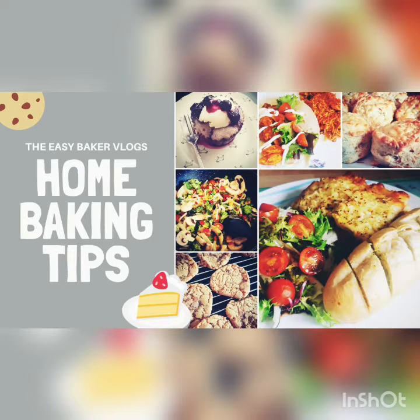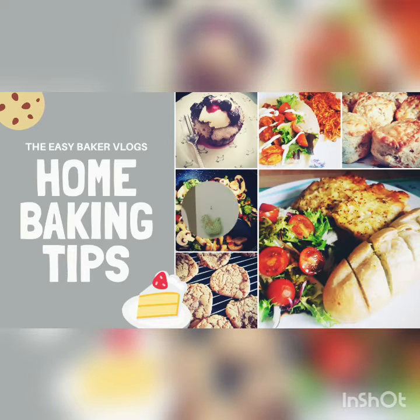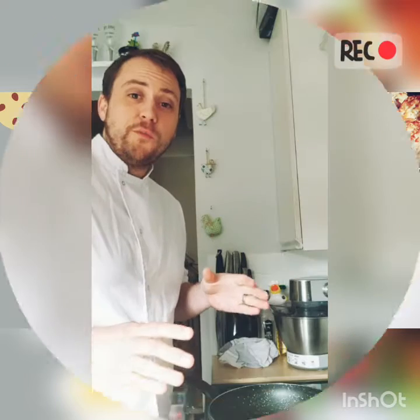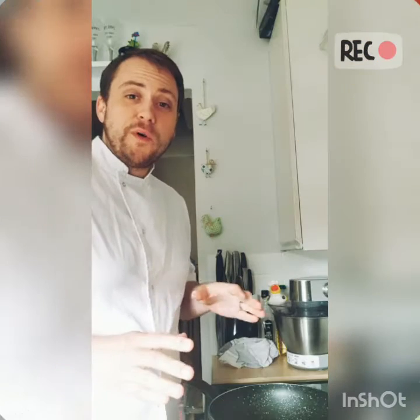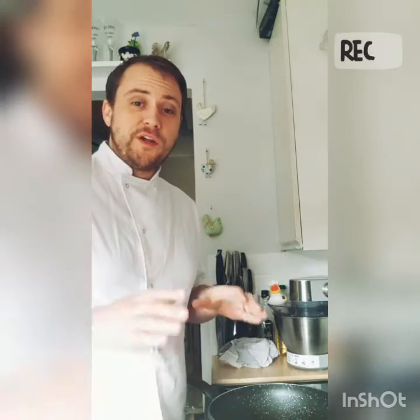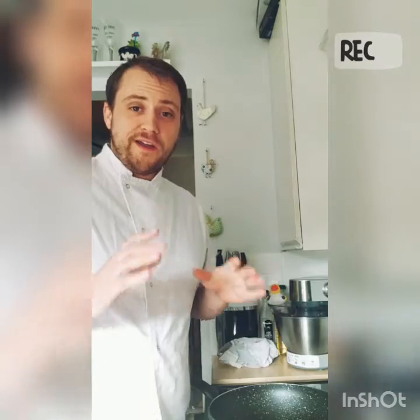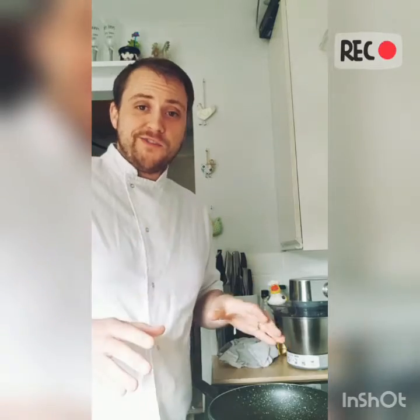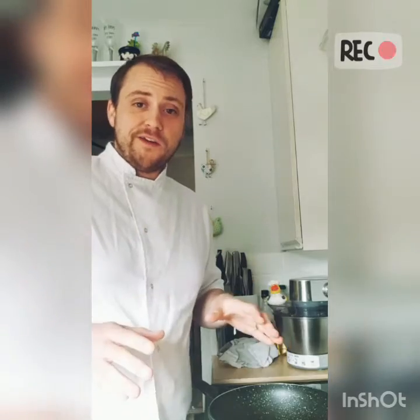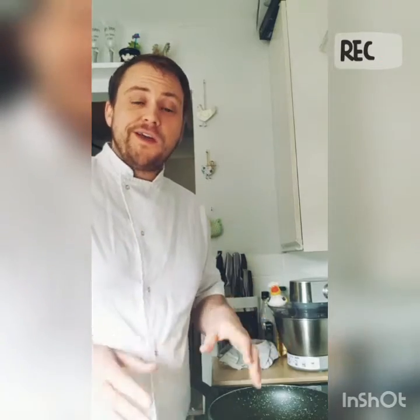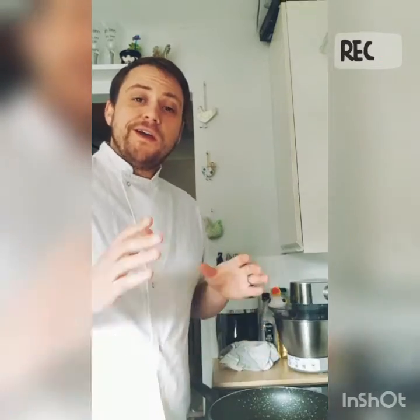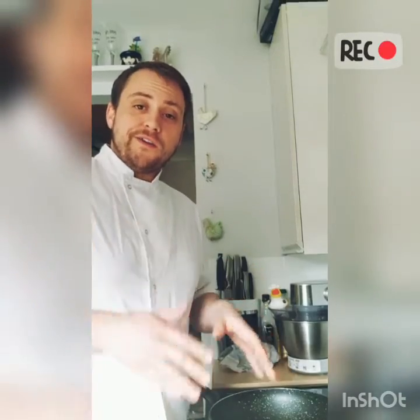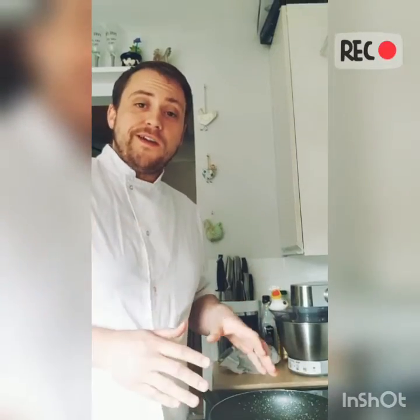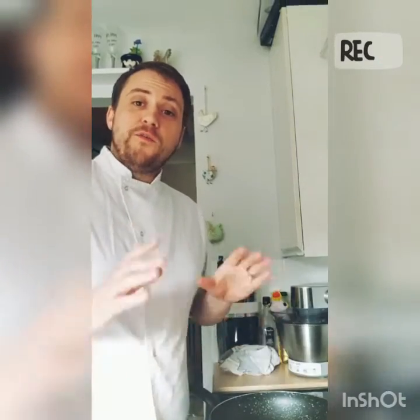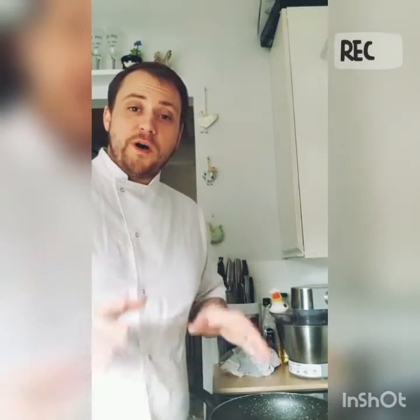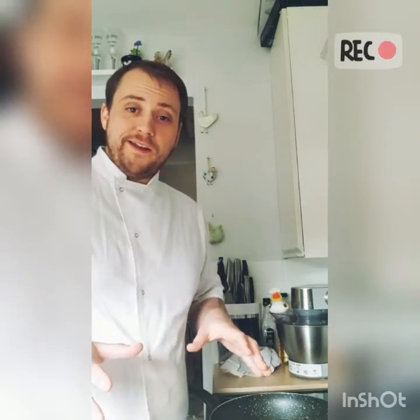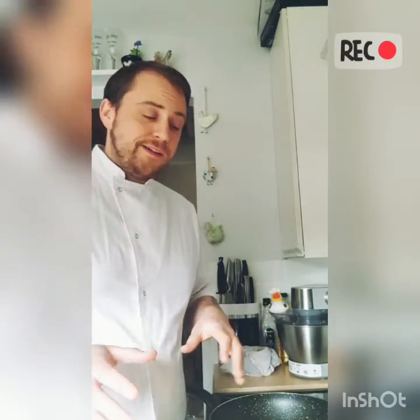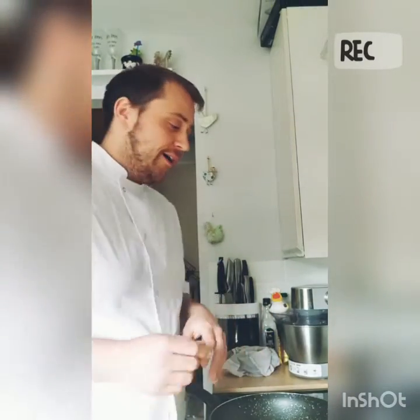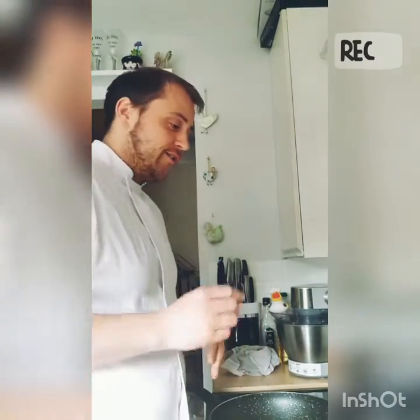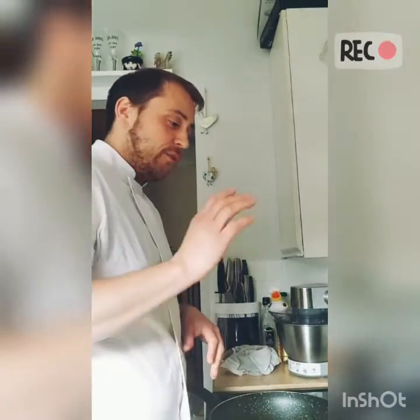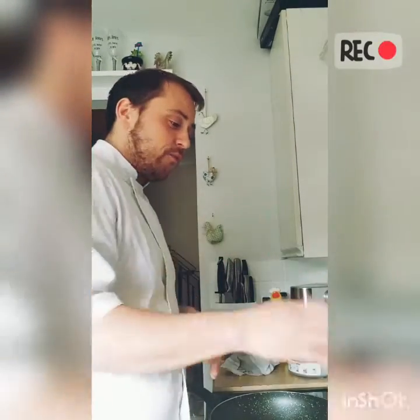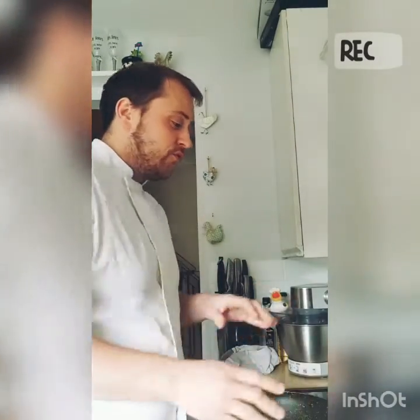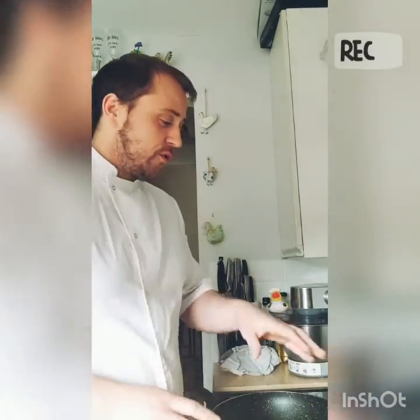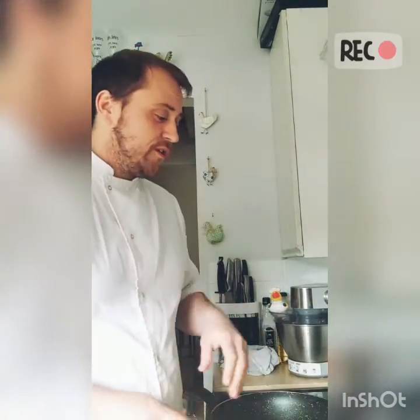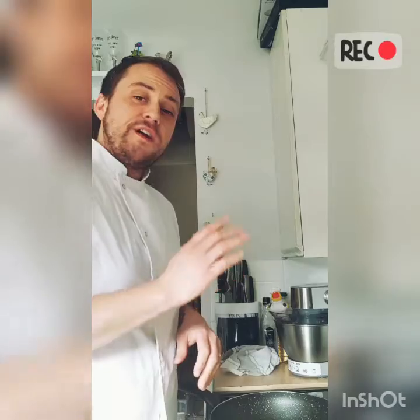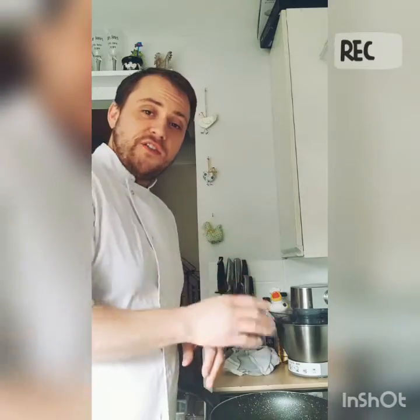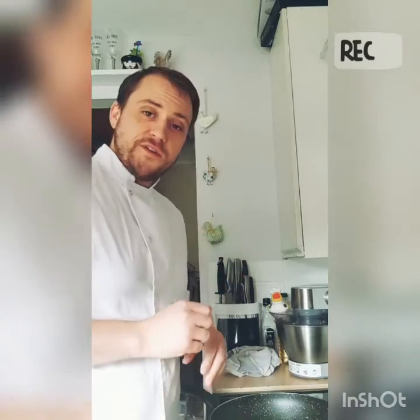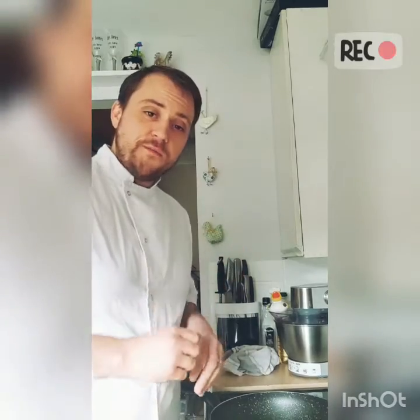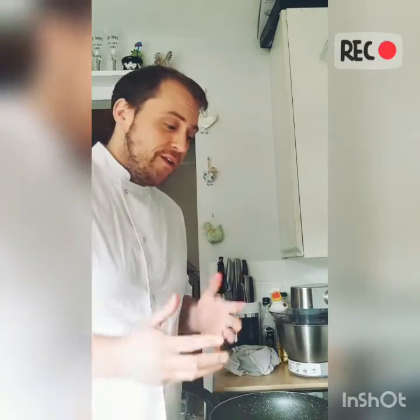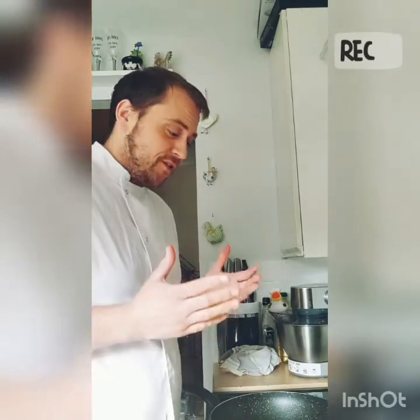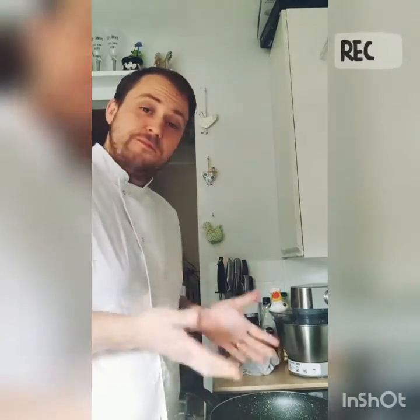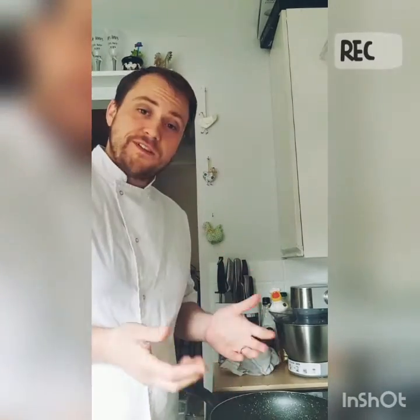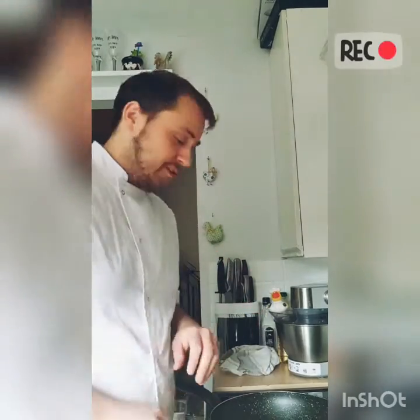Hi everyone and welcome back to another how-to video. Tonight we've got paella — with prawns, crayfish and chorizo. So let's get started.